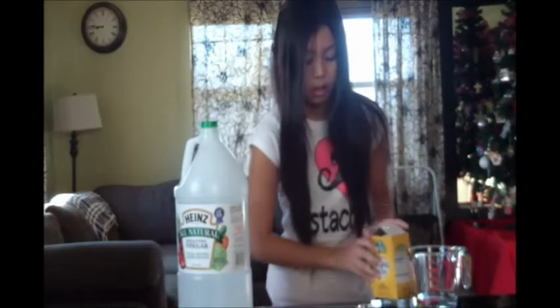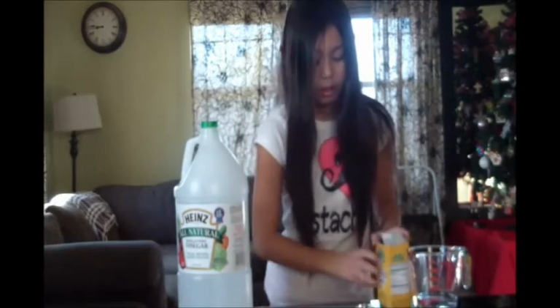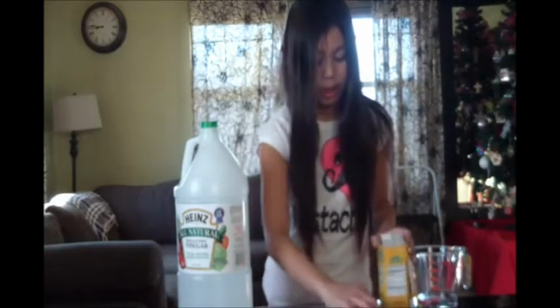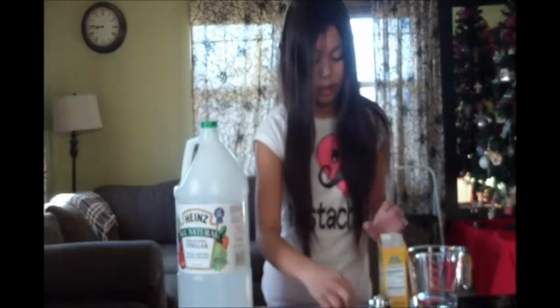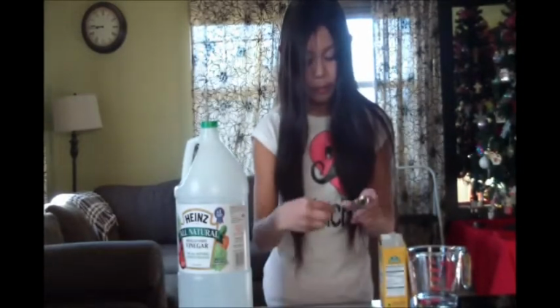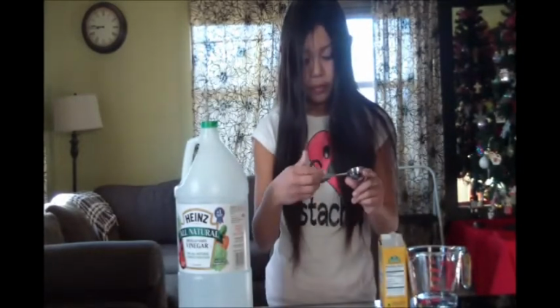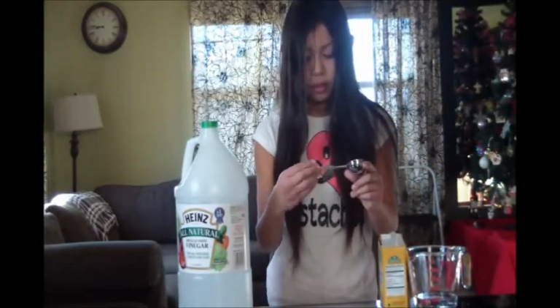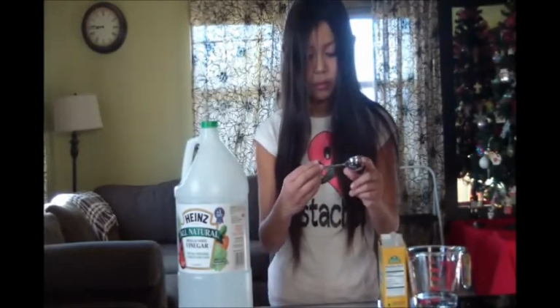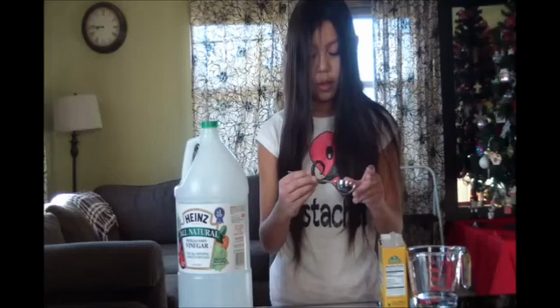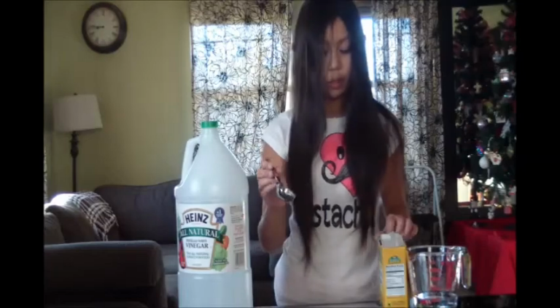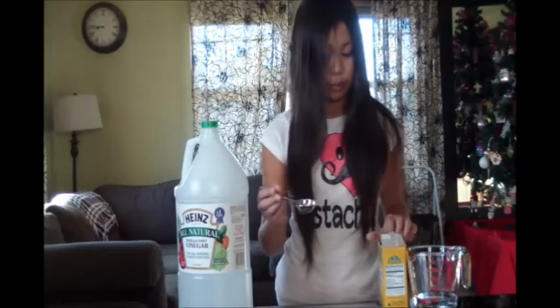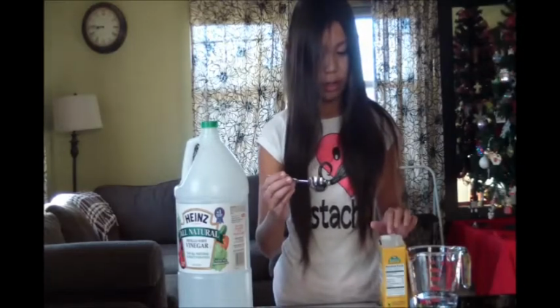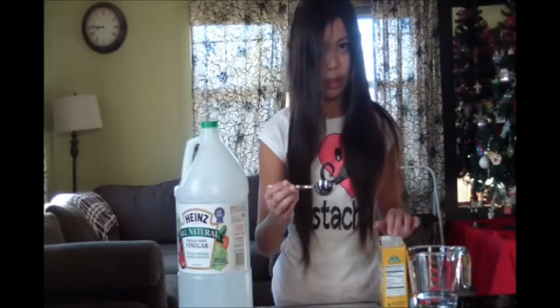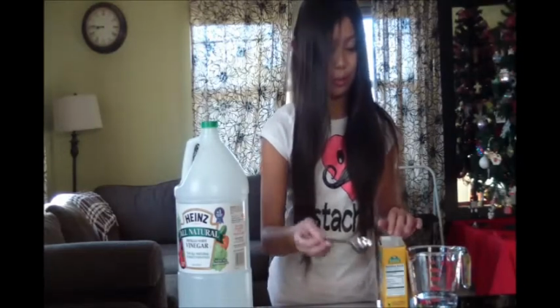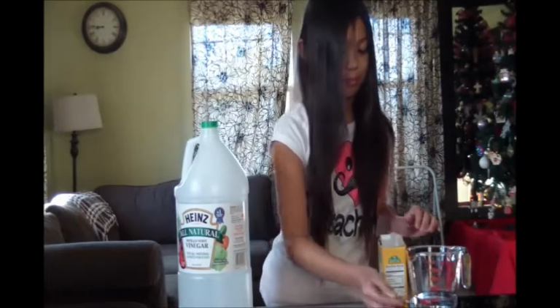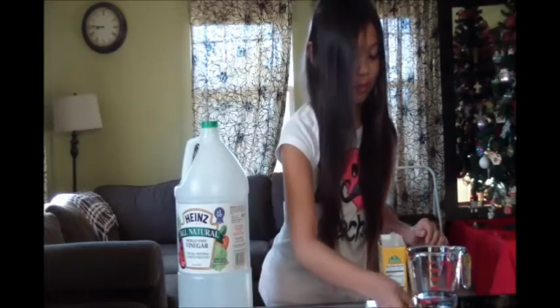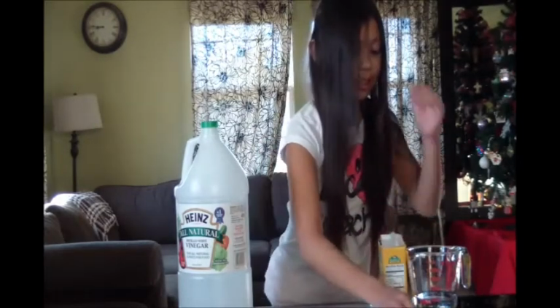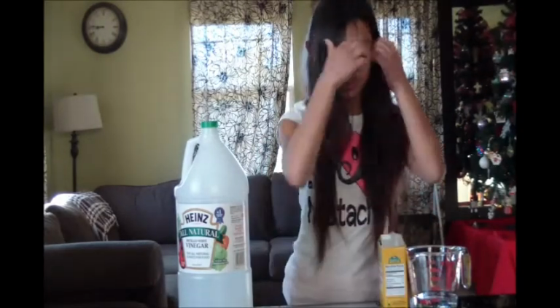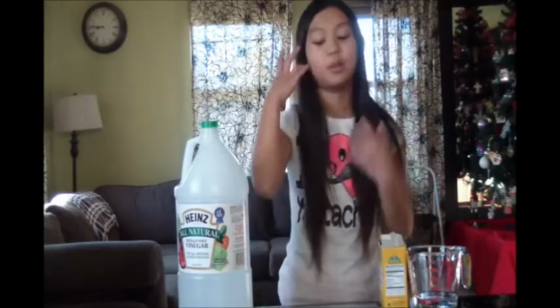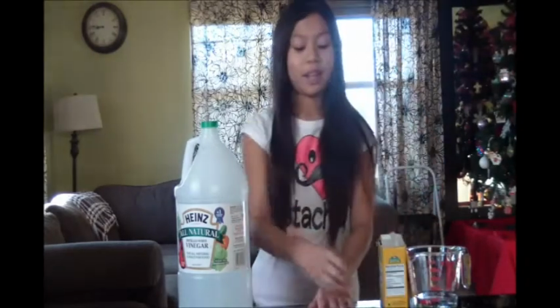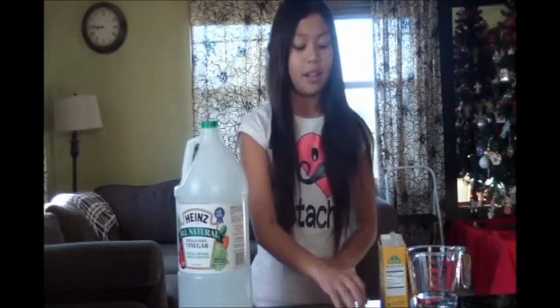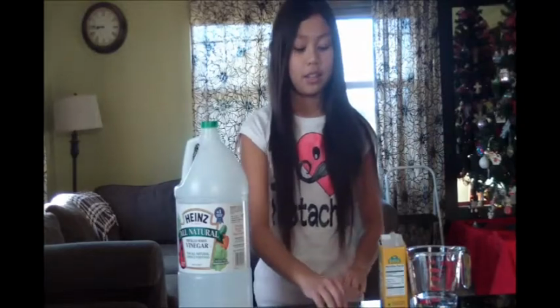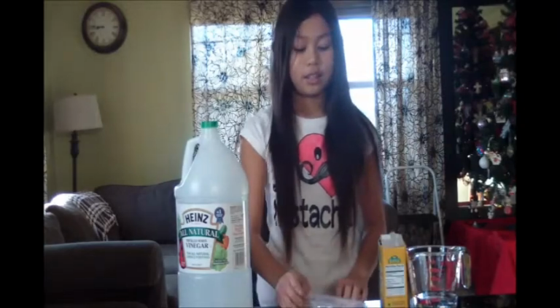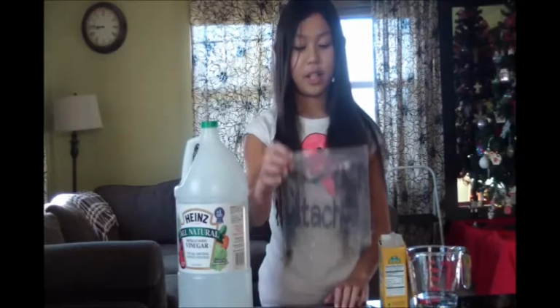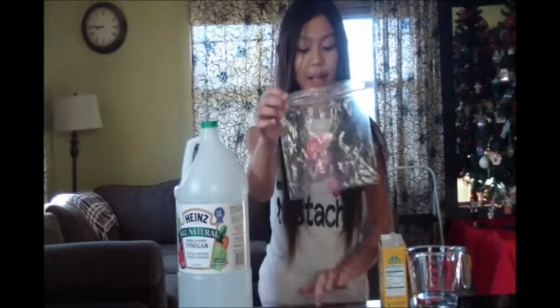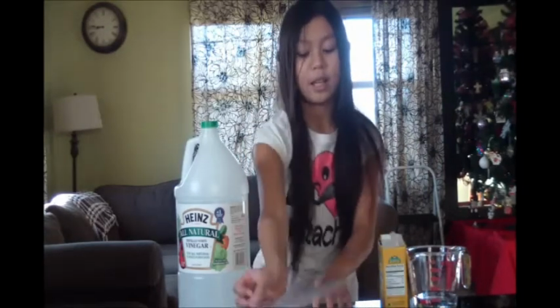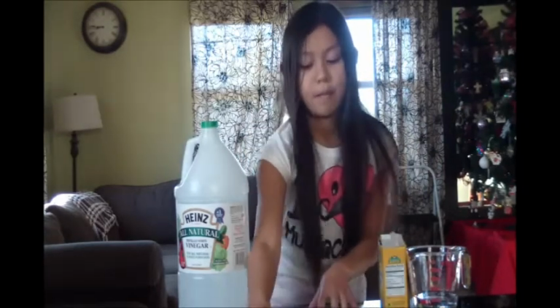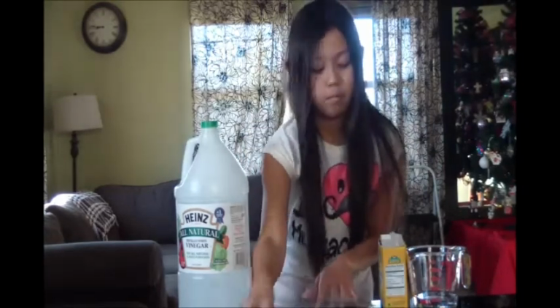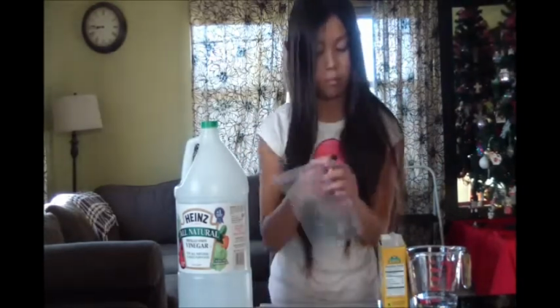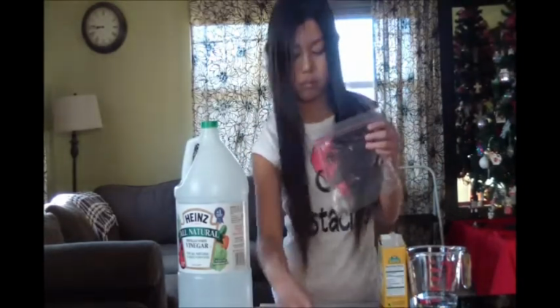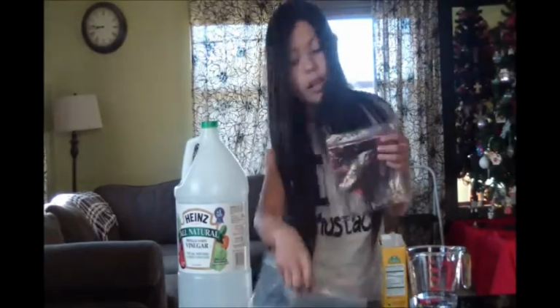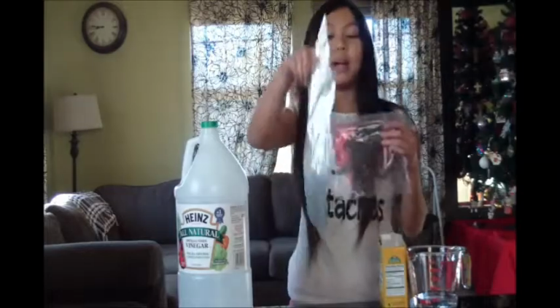Then you'll need a measuring spoon that measures one tablespoon. And then you'll need a small bag and a big bag.